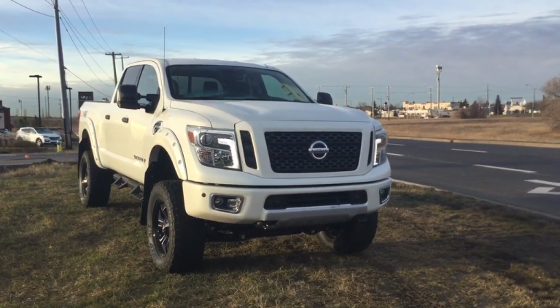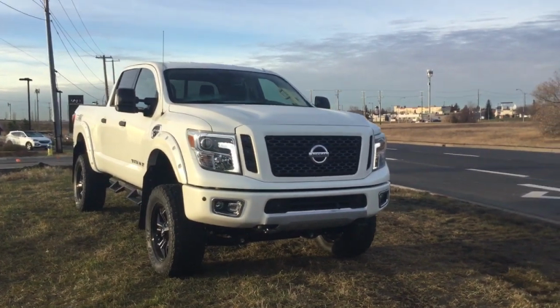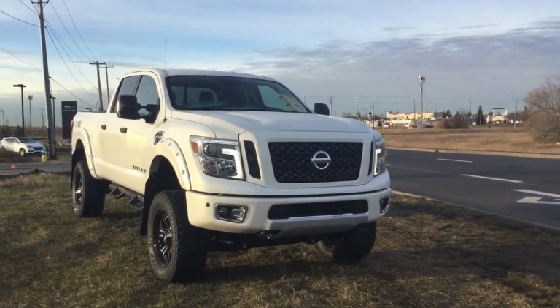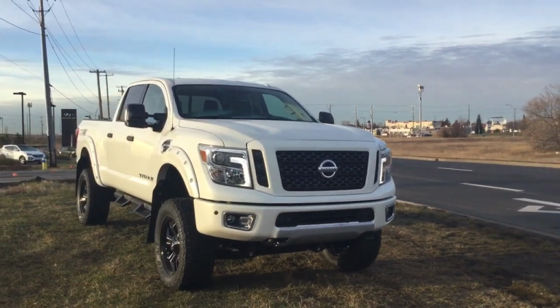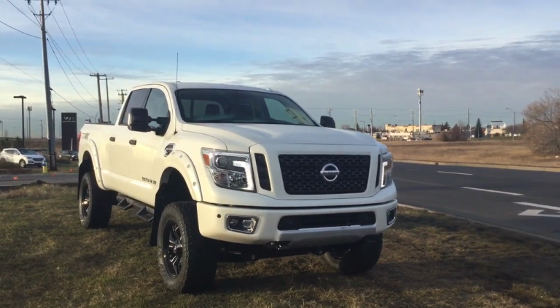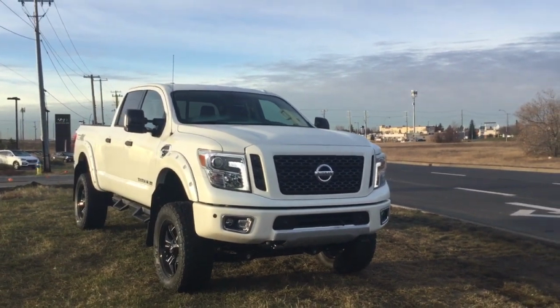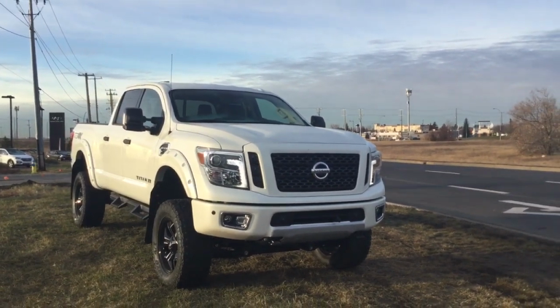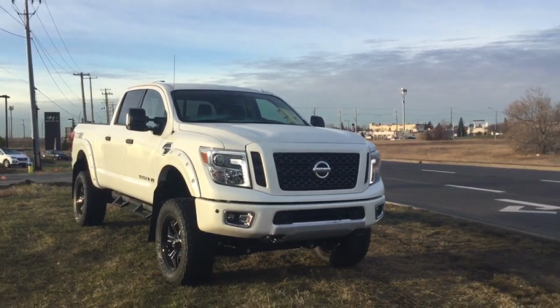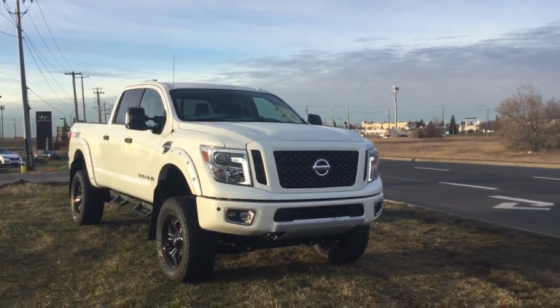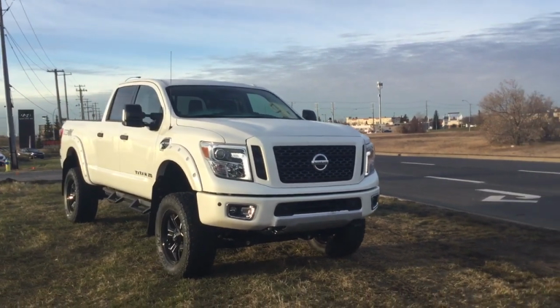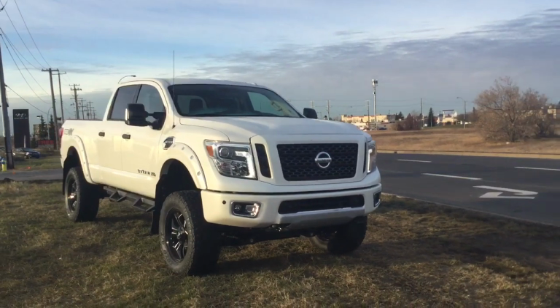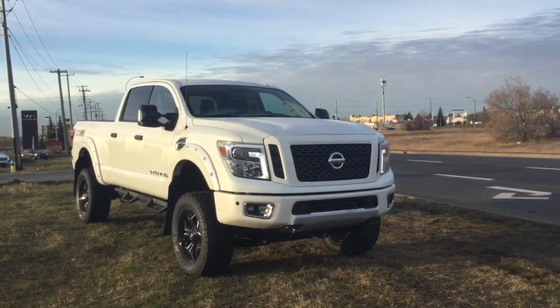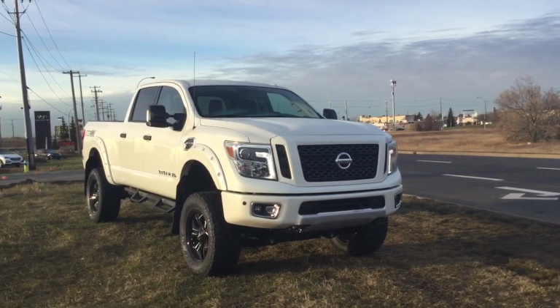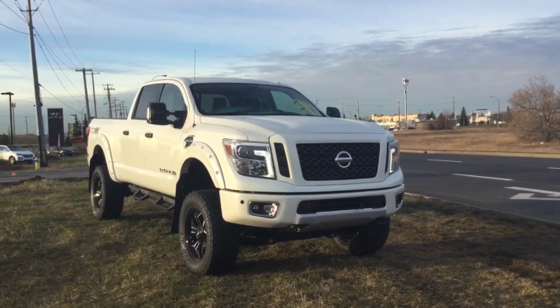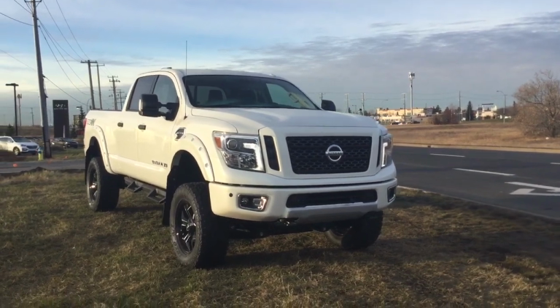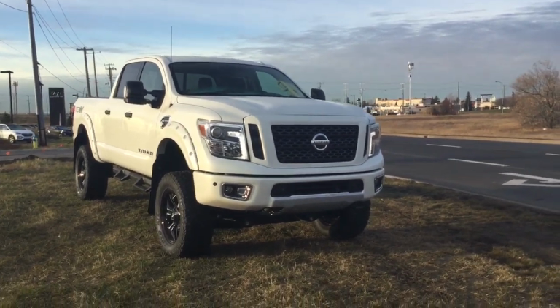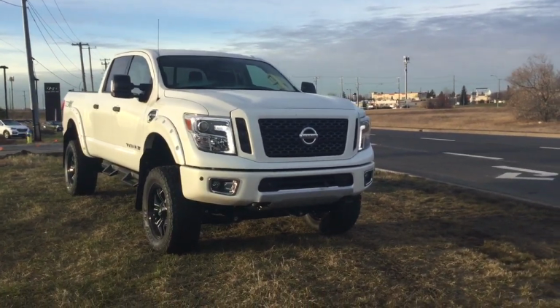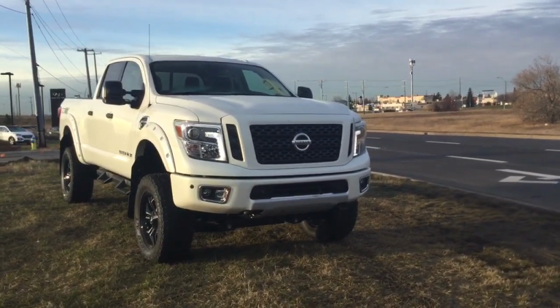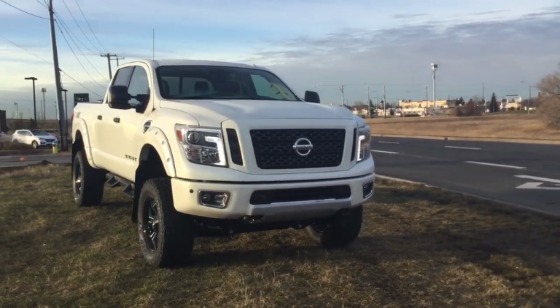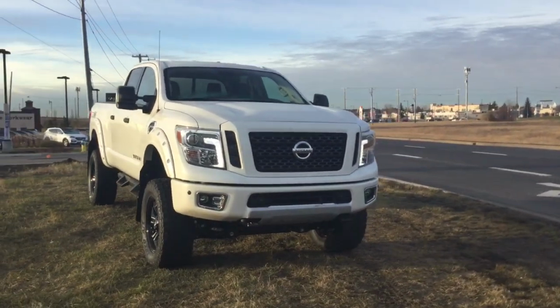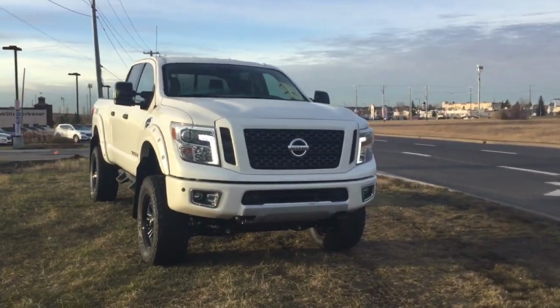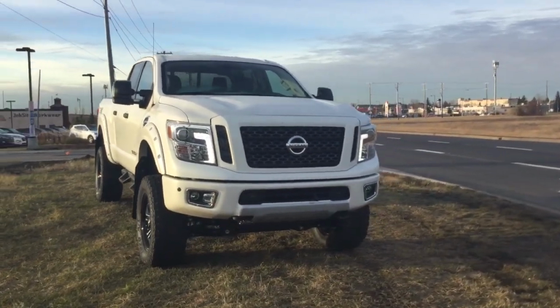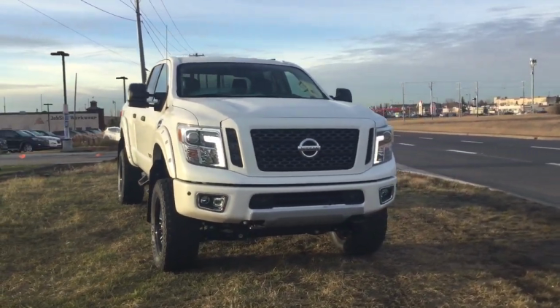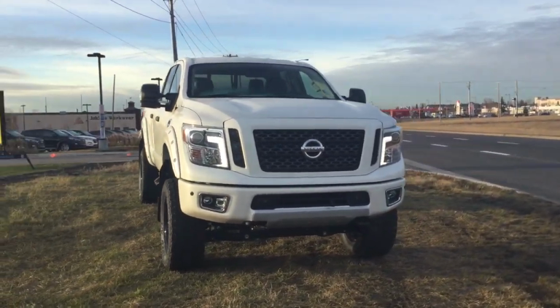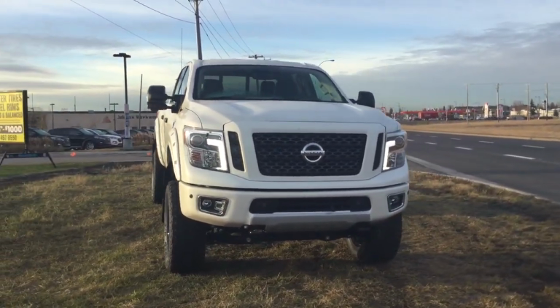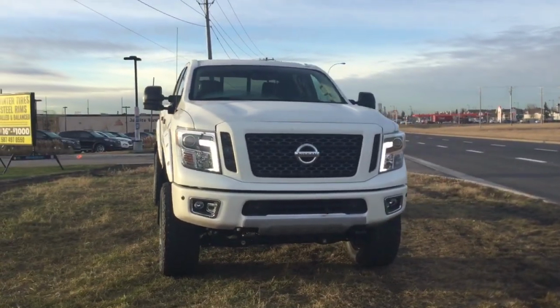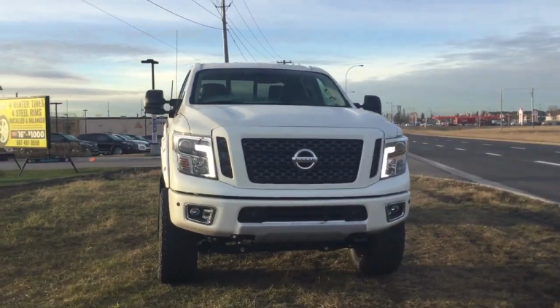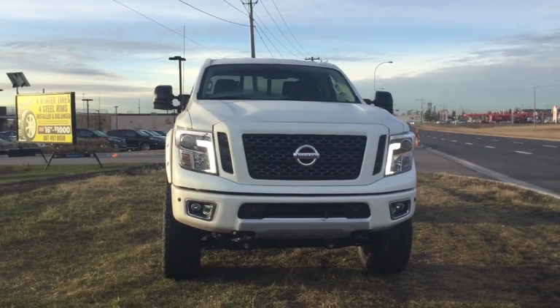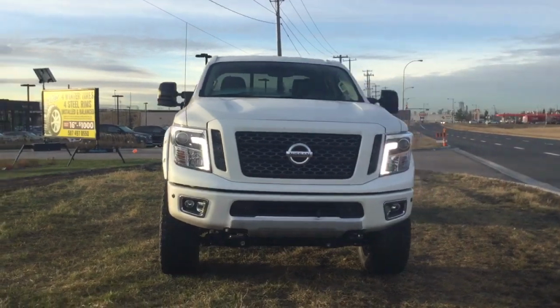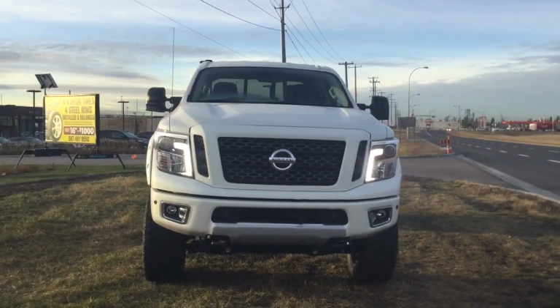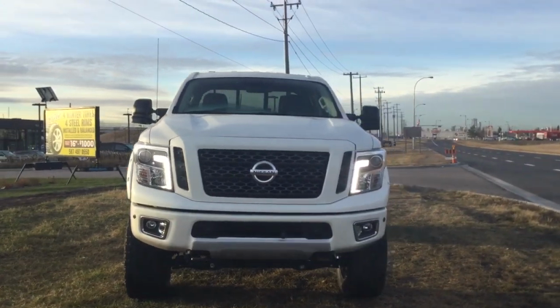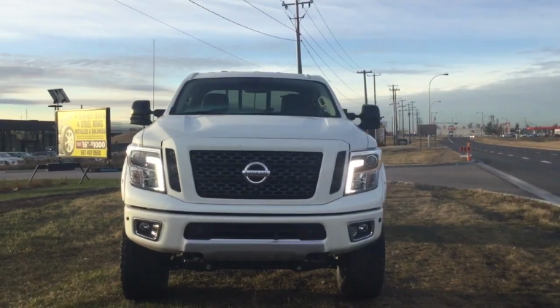Hey Mike, it's on with Northside Nissan. Just want to thank you for your inquiry on the Titan Pro 4X — wasn't too sure which one you're after, so just want to send you a video of our lifted model.